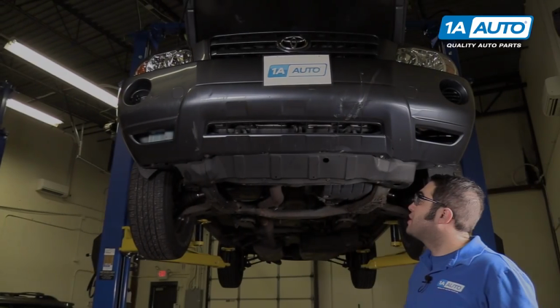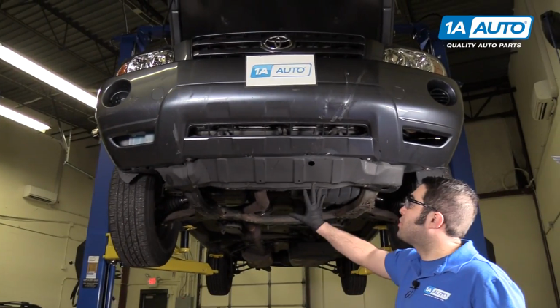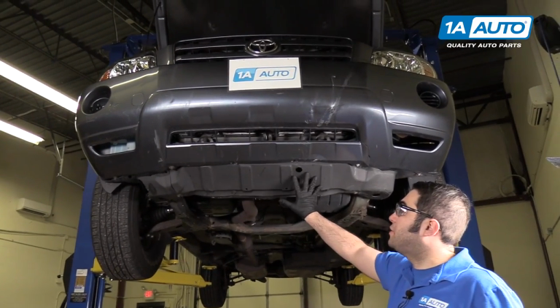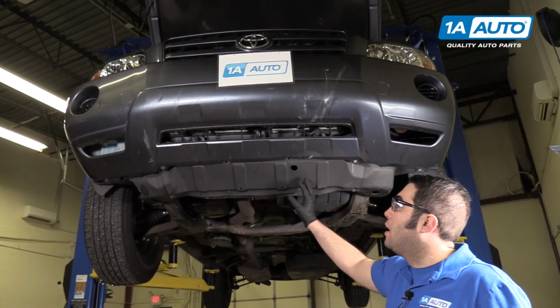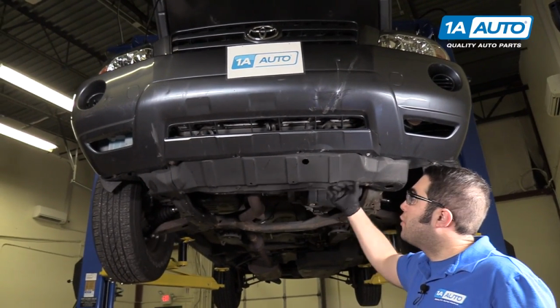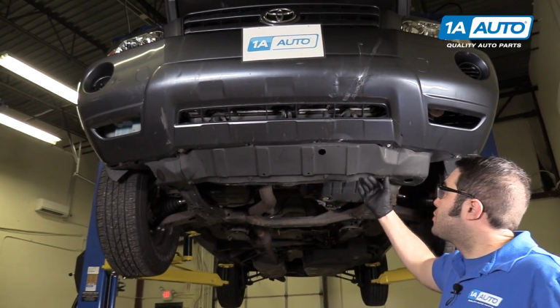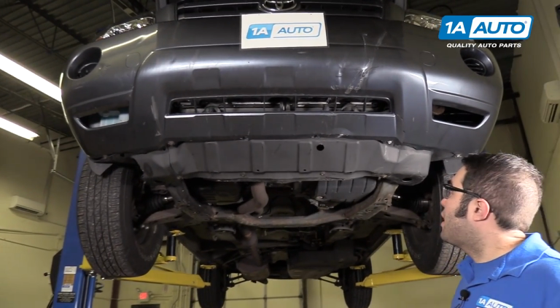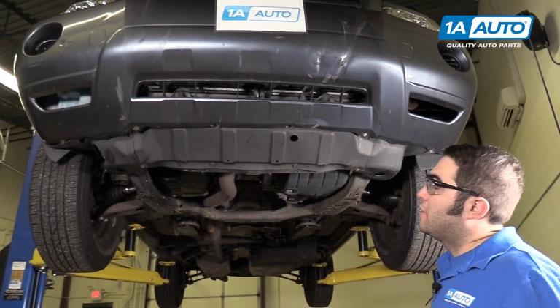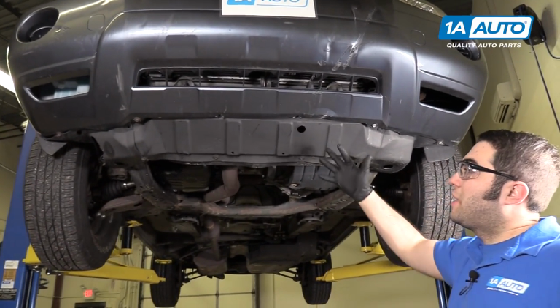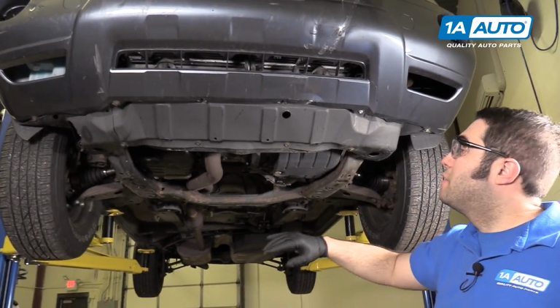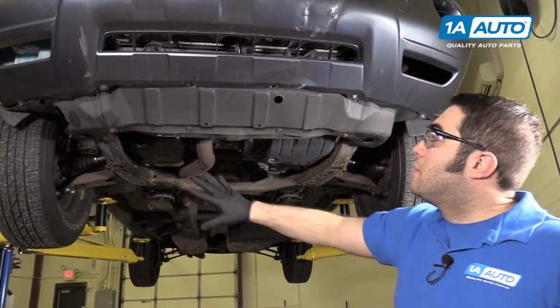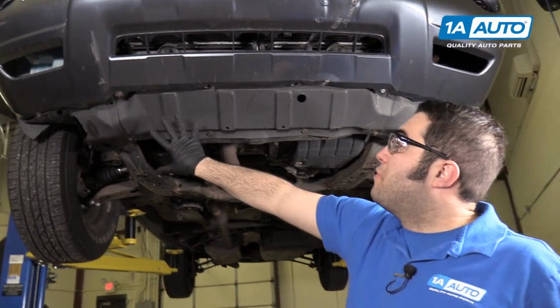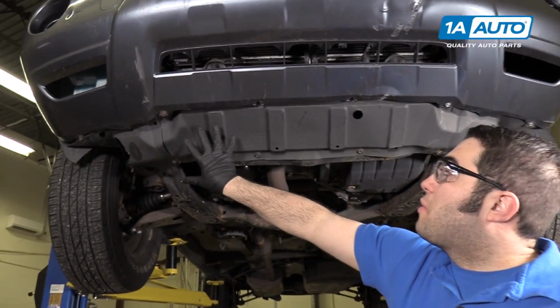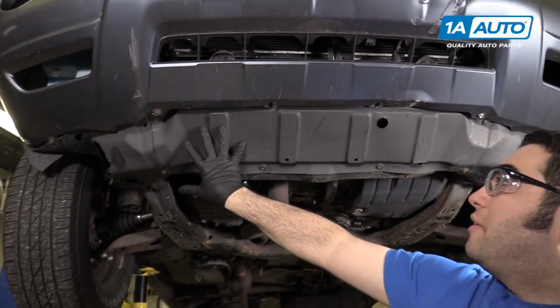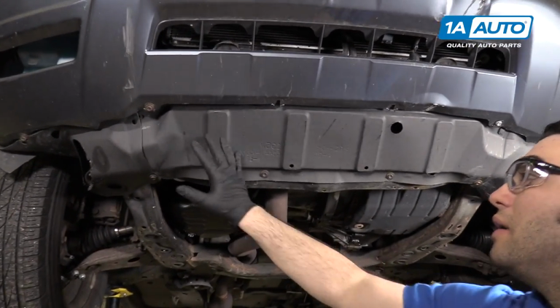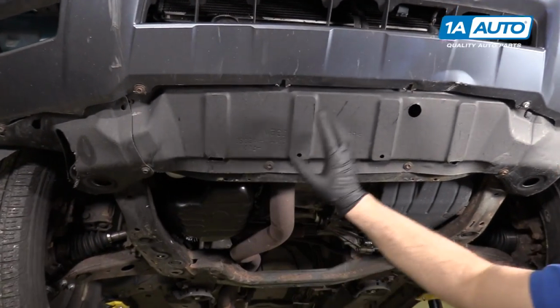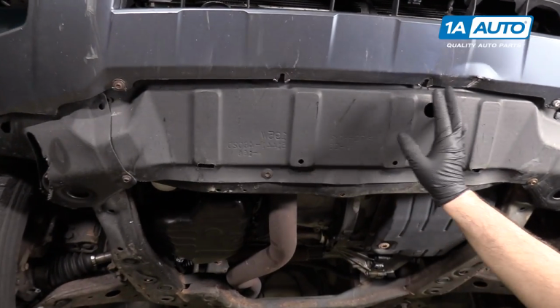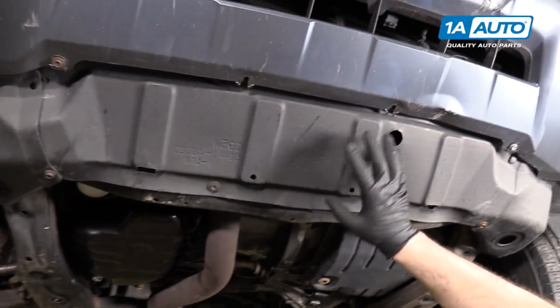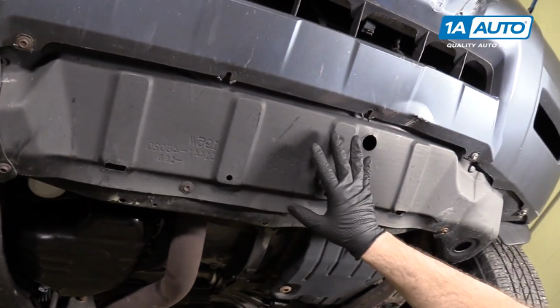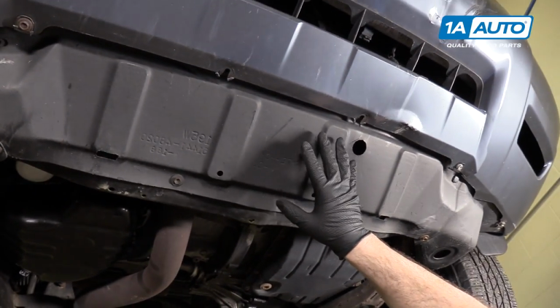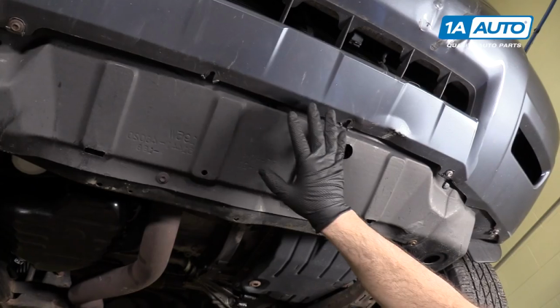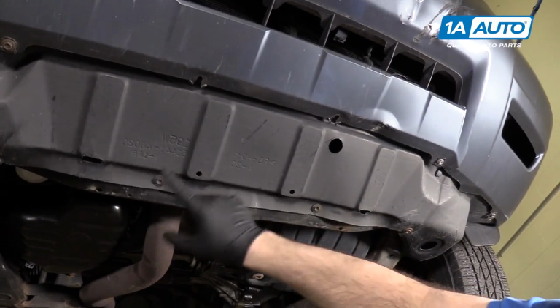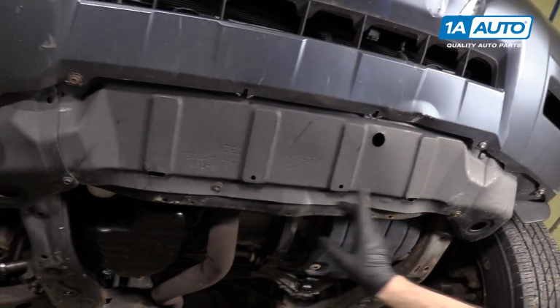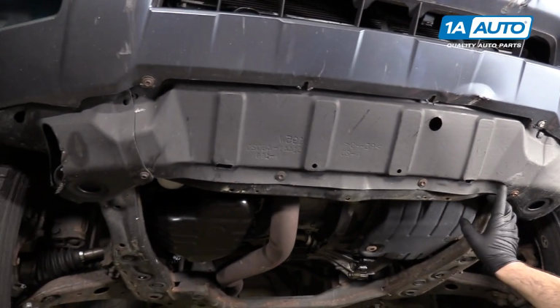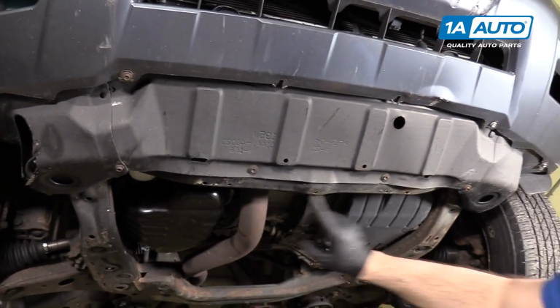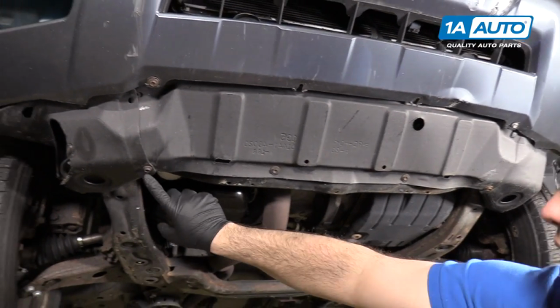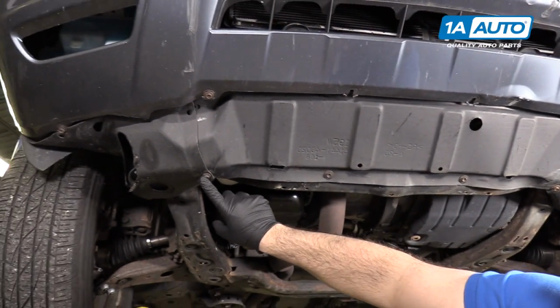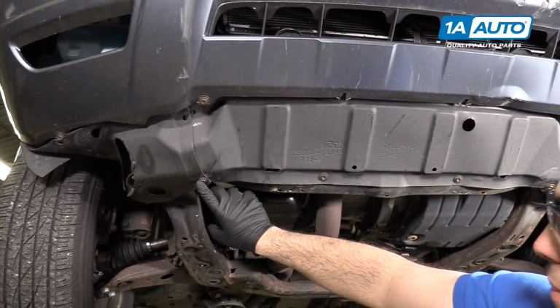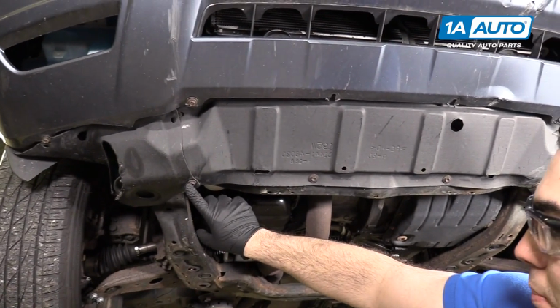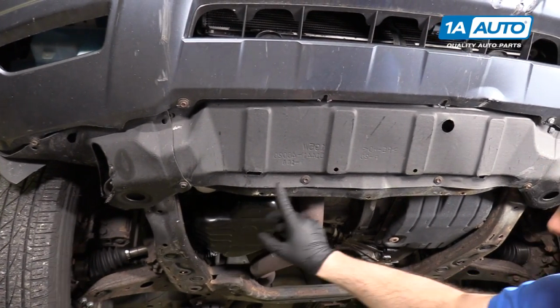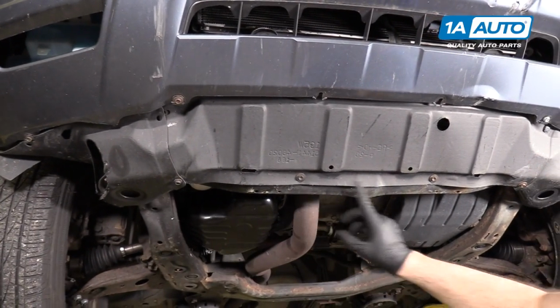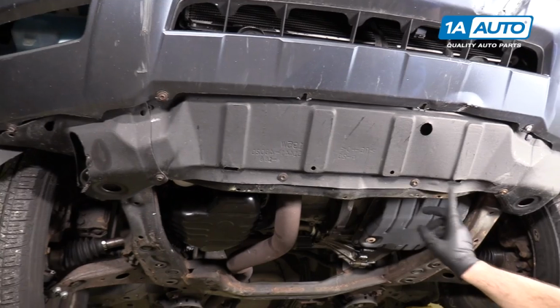Raise and support your vehicle, or you could do this on the ground. This vehicle is a bit higher. You need to remove this lower panel. If yours is completely intact, you'll have eight 10mm bolts around the outer edge.